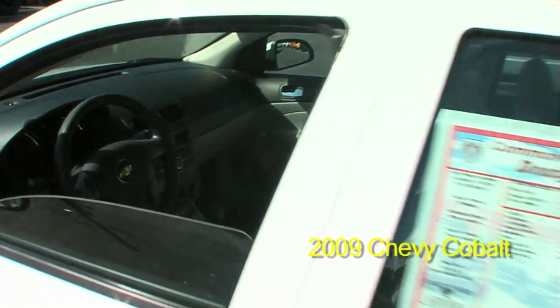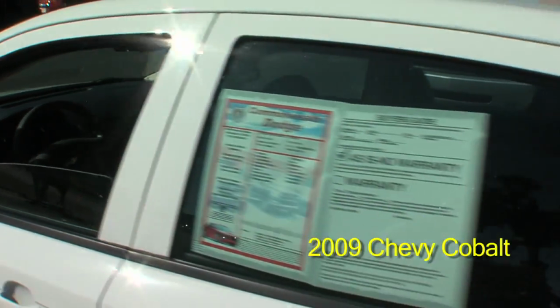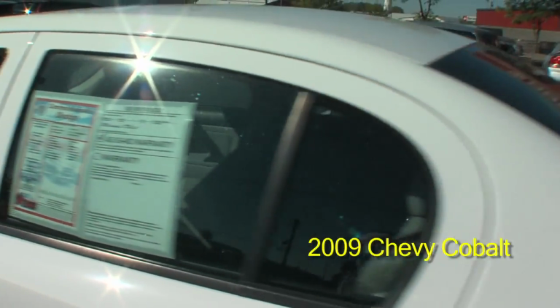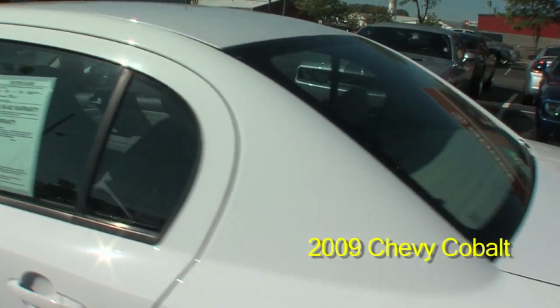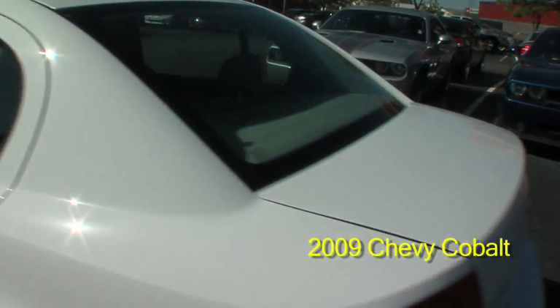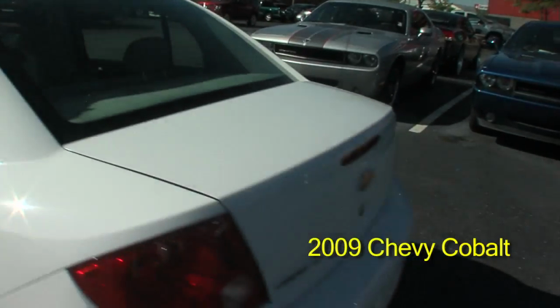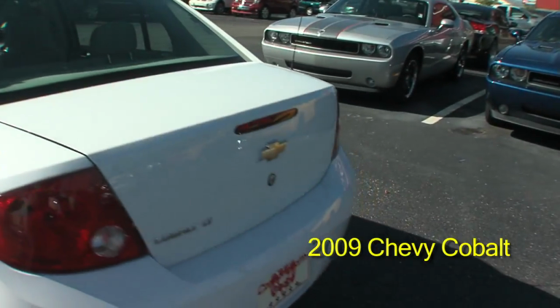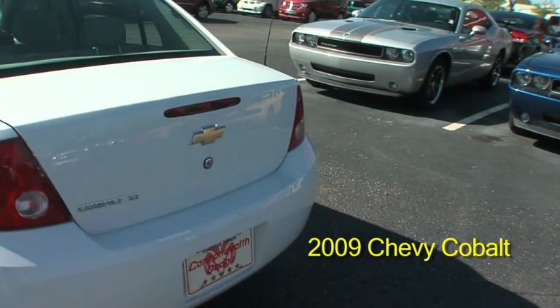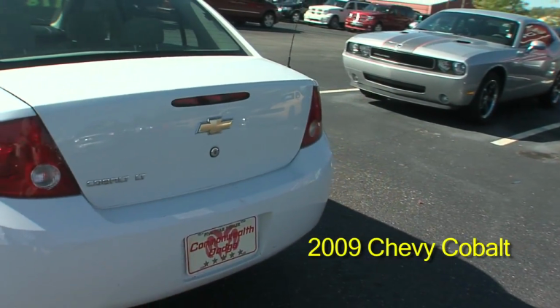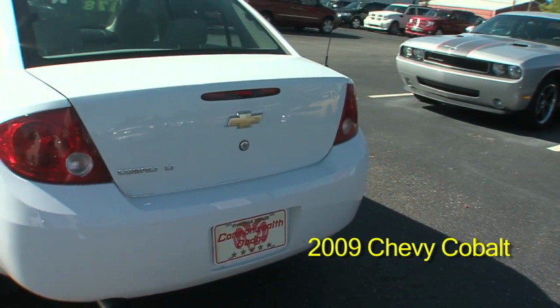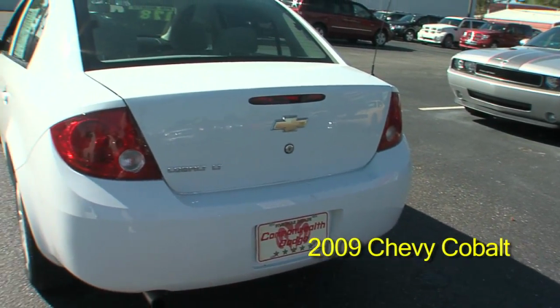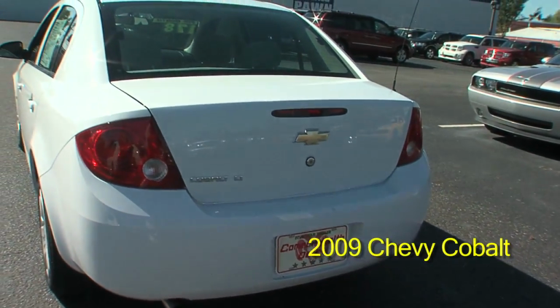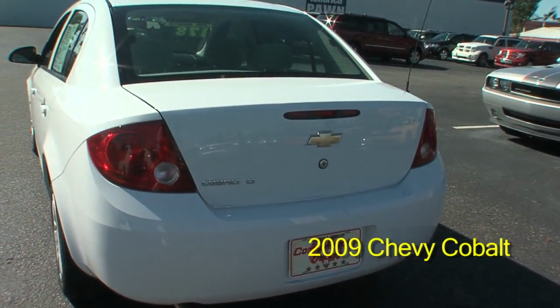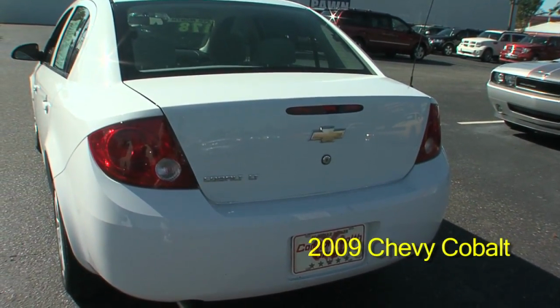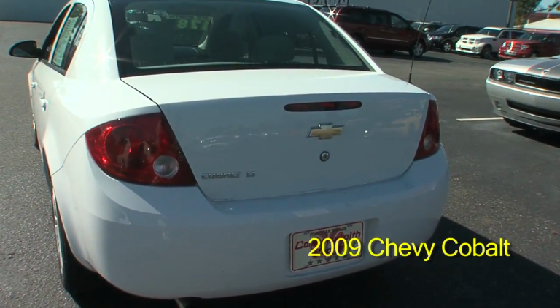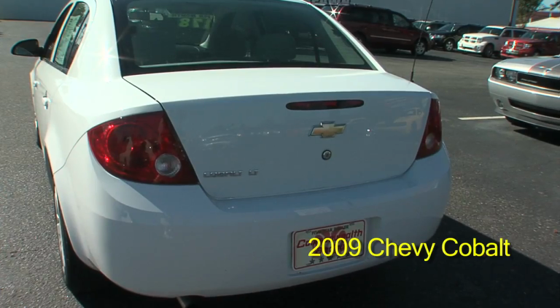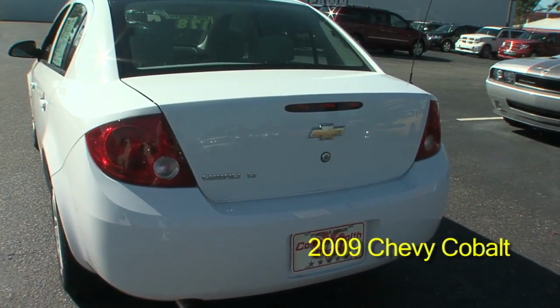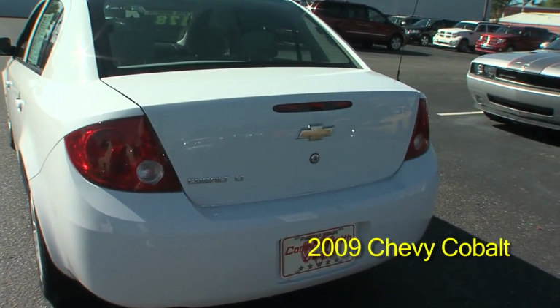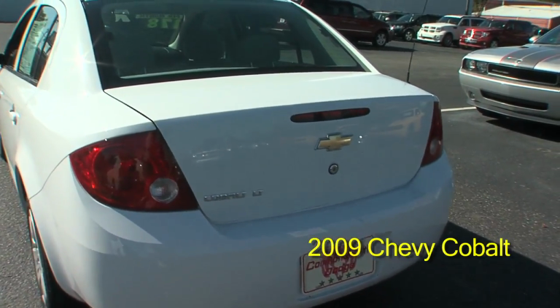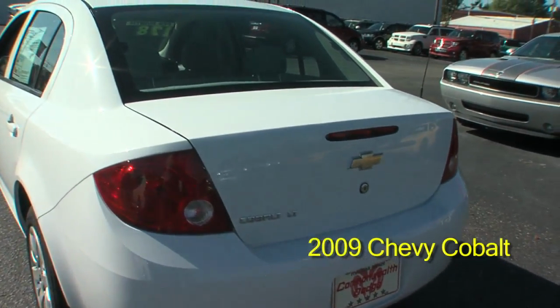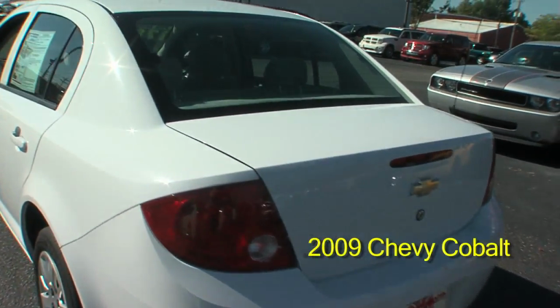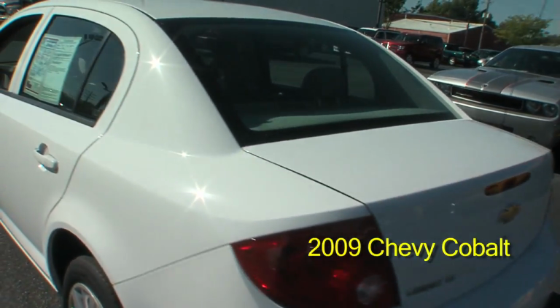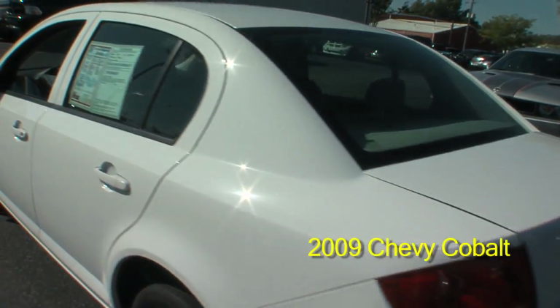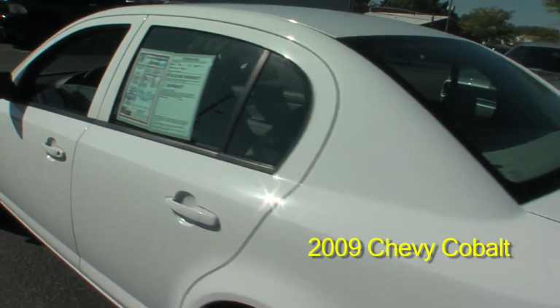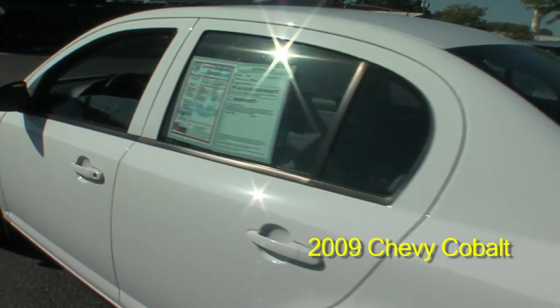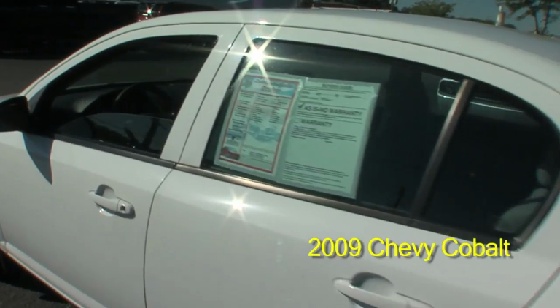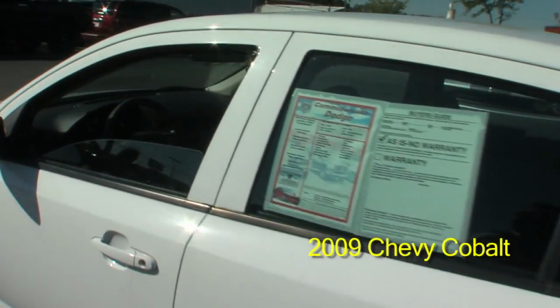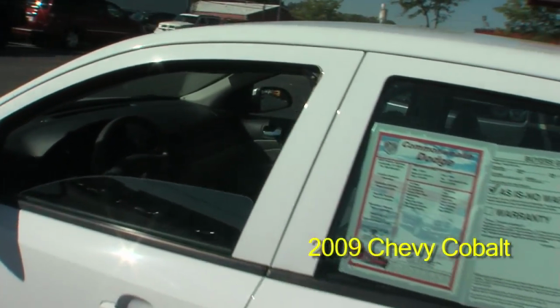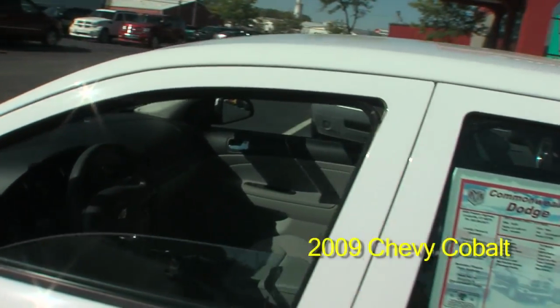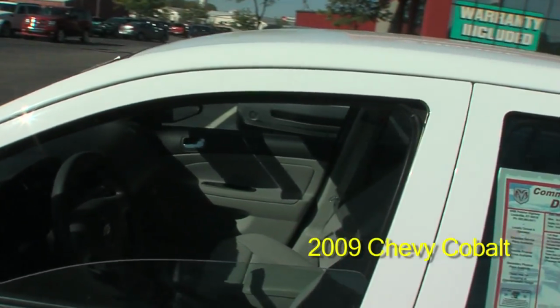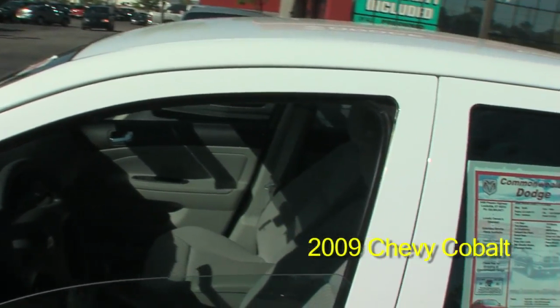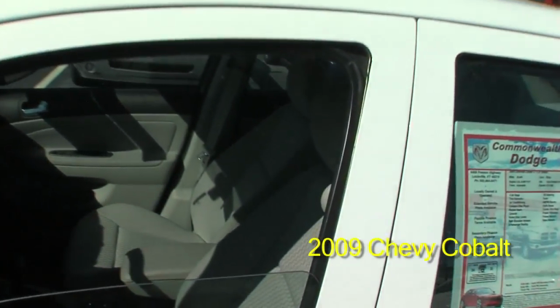Five passenger seating, rear defrost, rear shoulder harness, power mirrors, power door locks, power windows, console, center armrest, bucket seats.